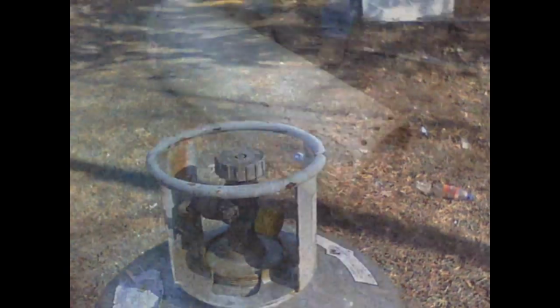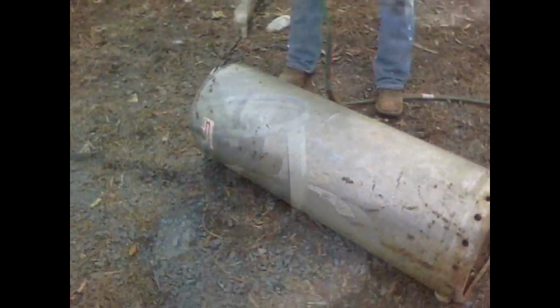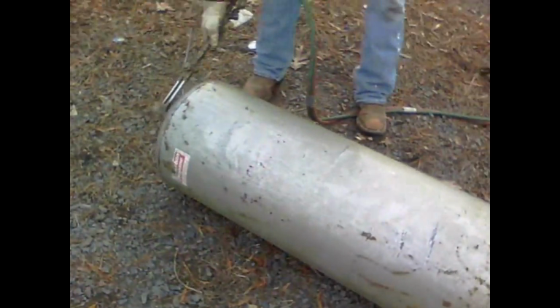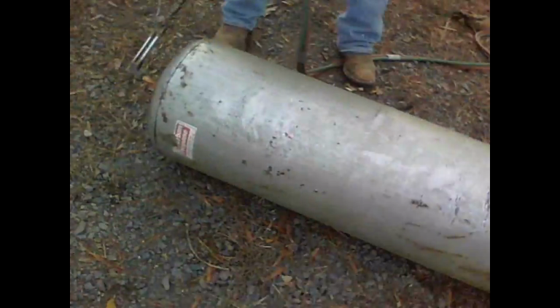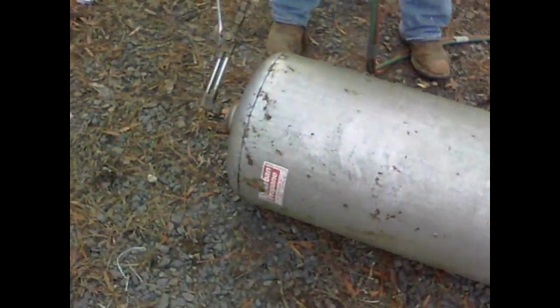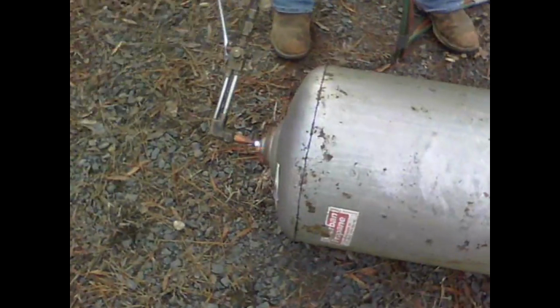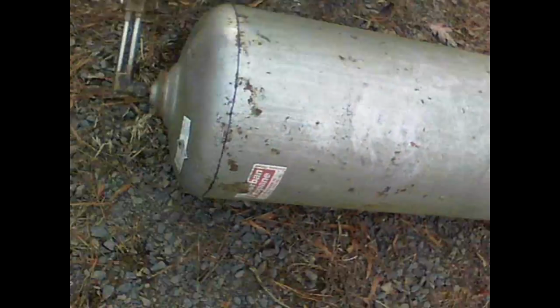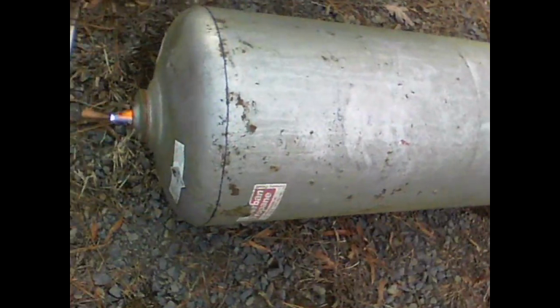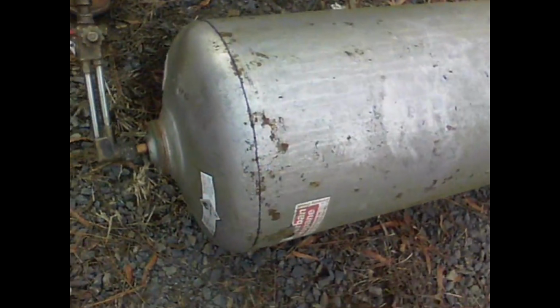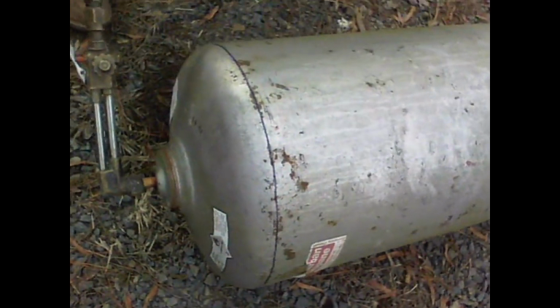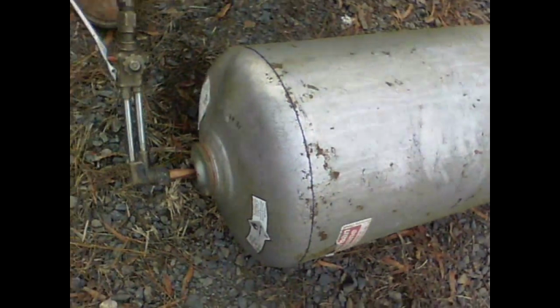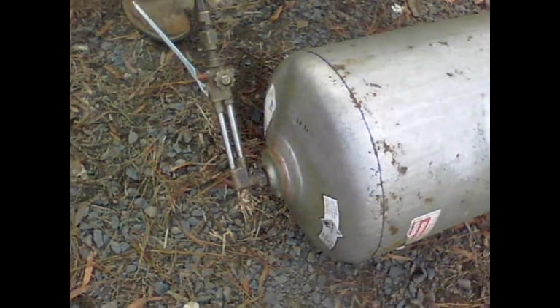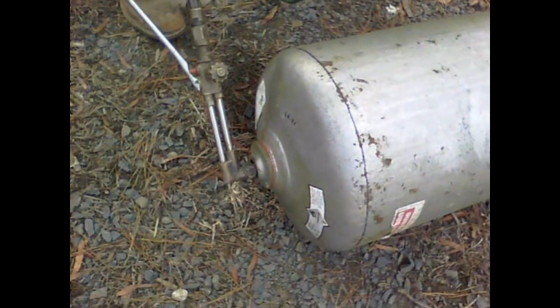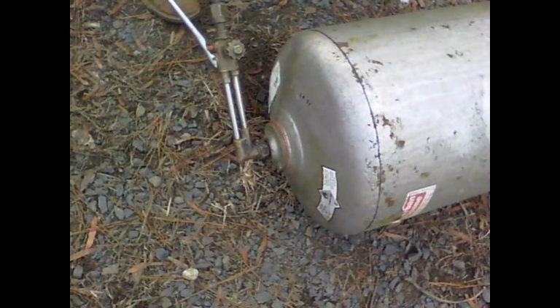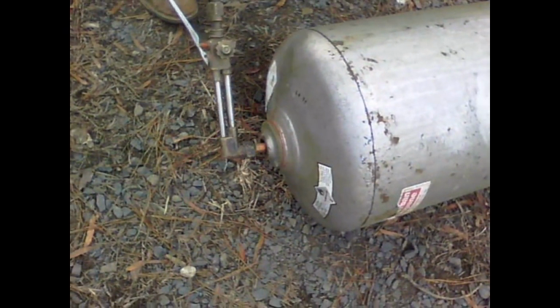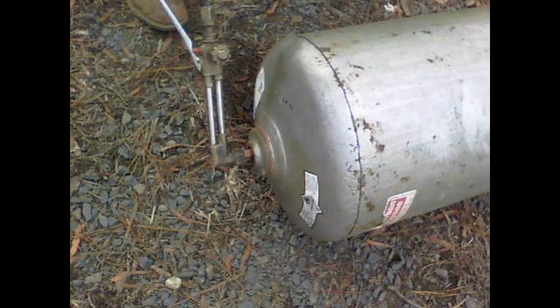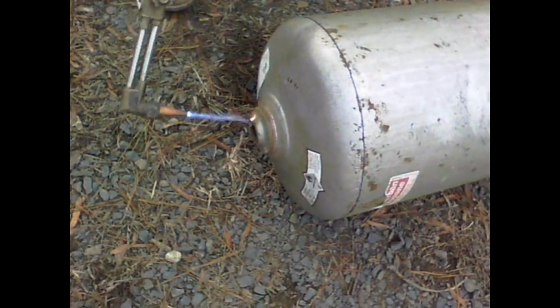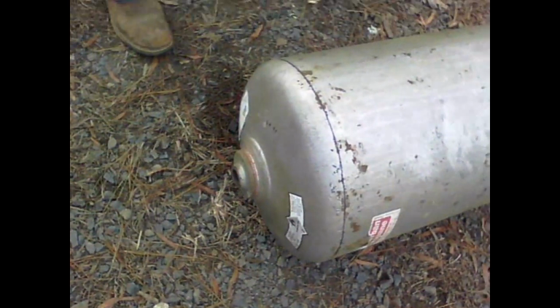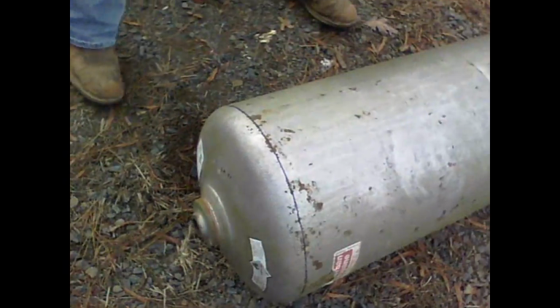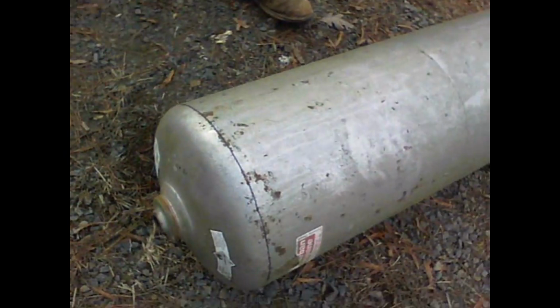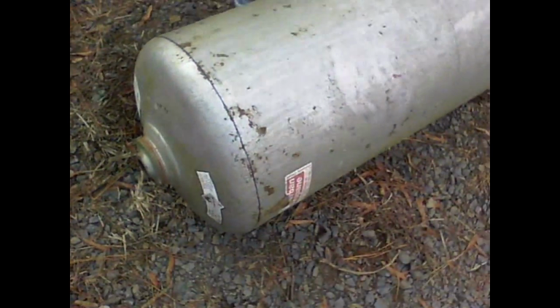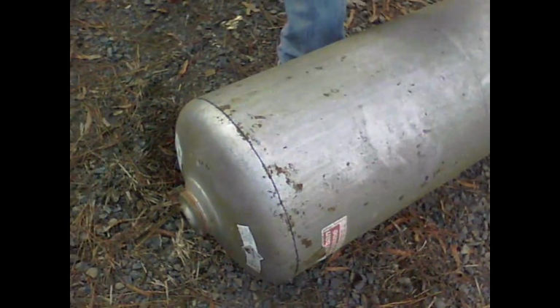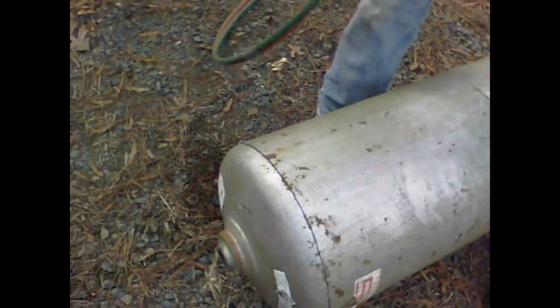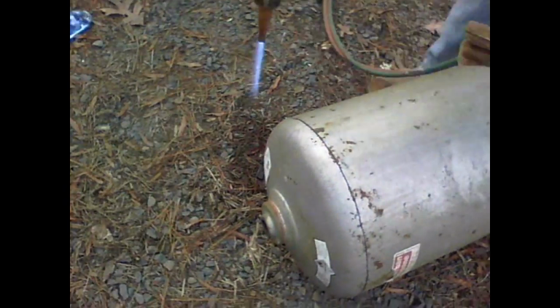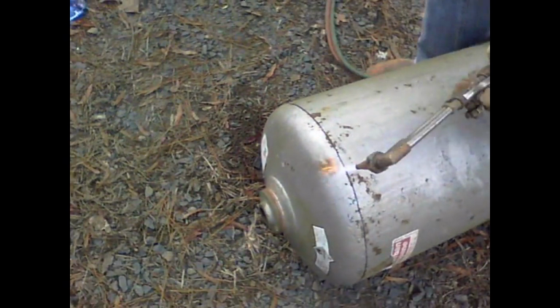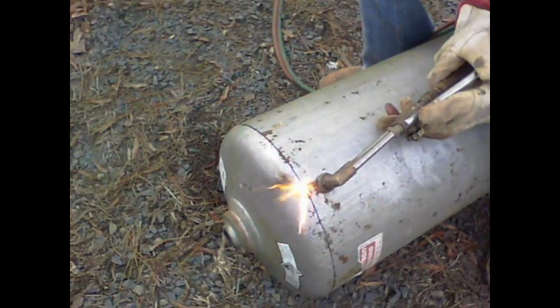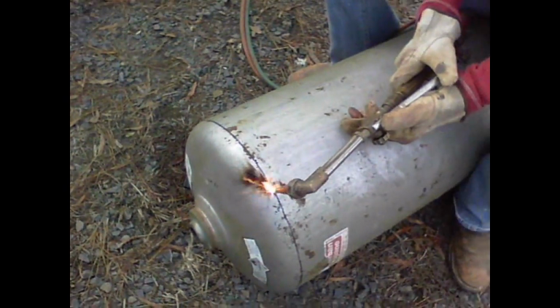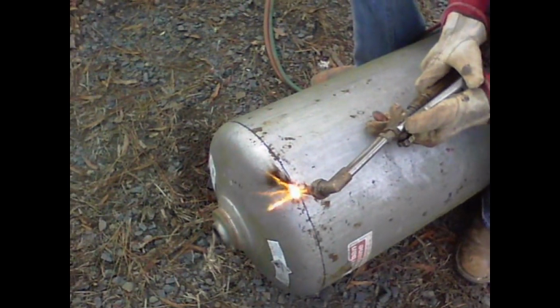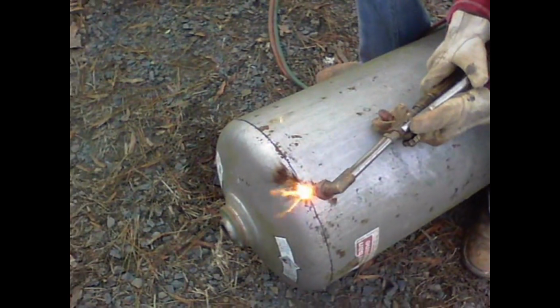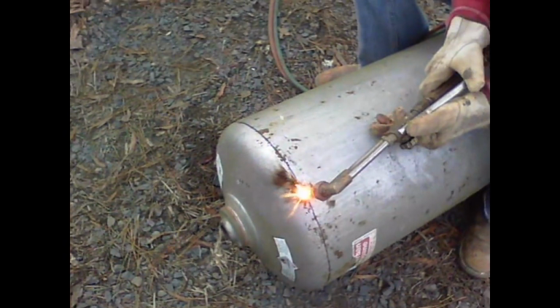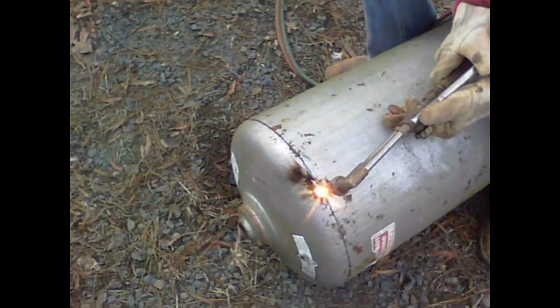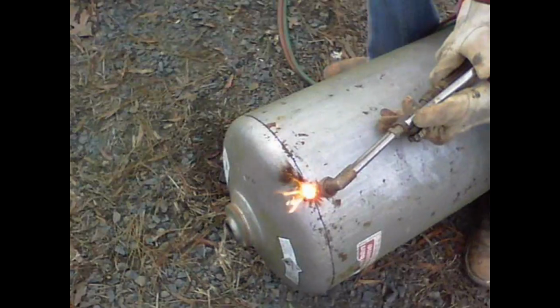All right, we've got a line marked around the top. Now we're going to cut this top off. See, it ain't blowing up, Timbo. I'm going to cut the top off and then cut a hole in the bottom, put a piece of pipe on it.